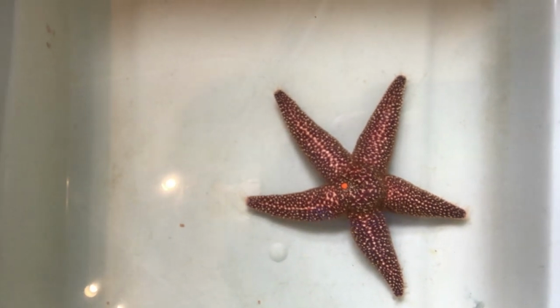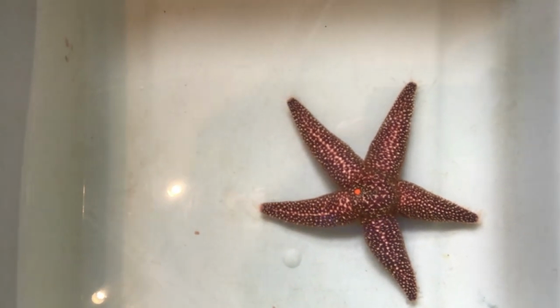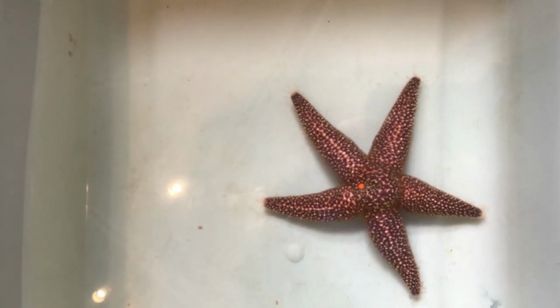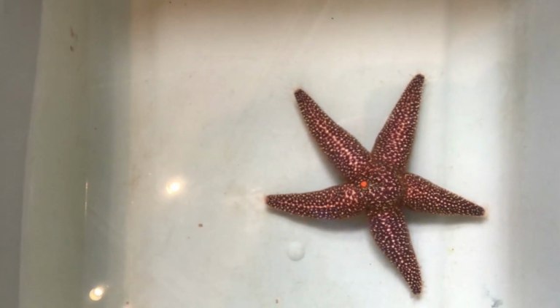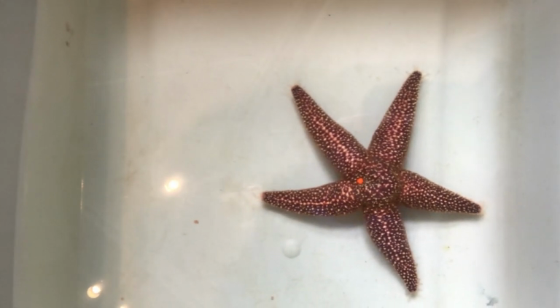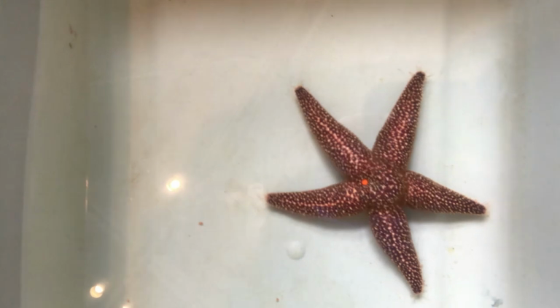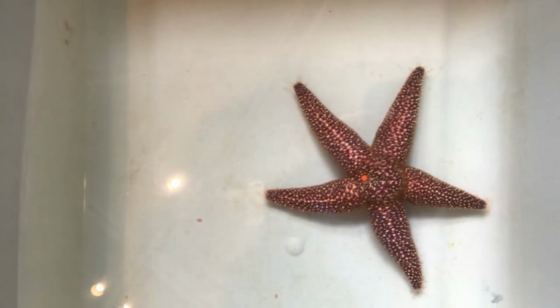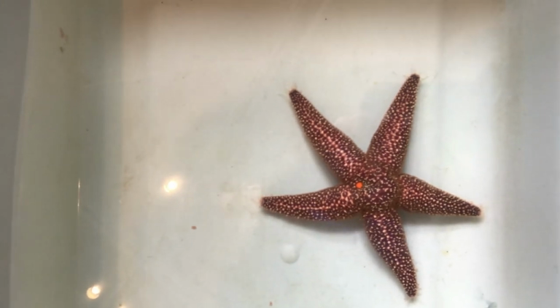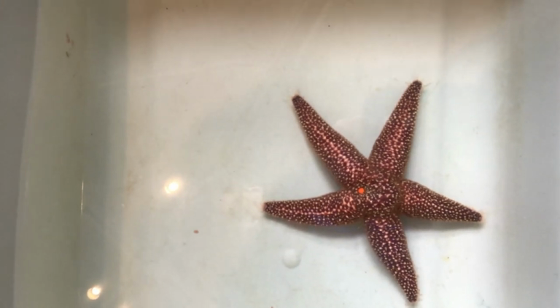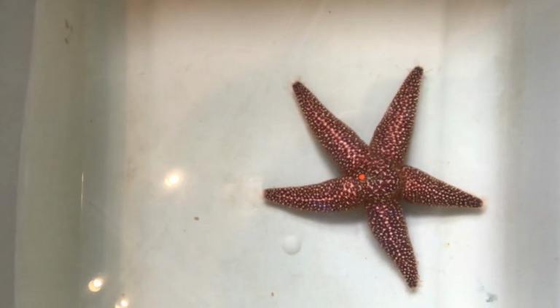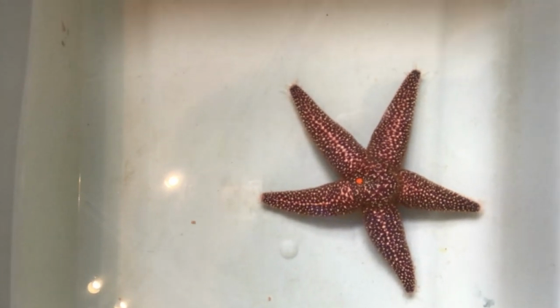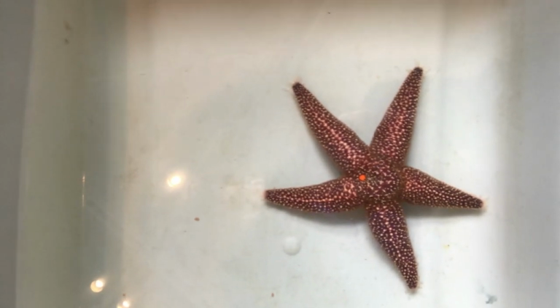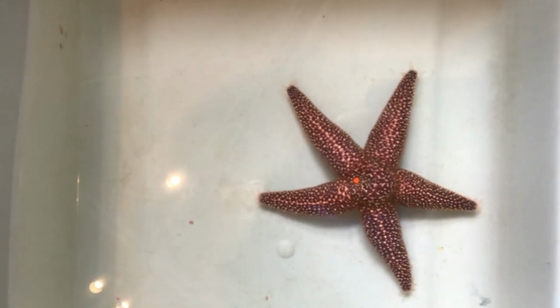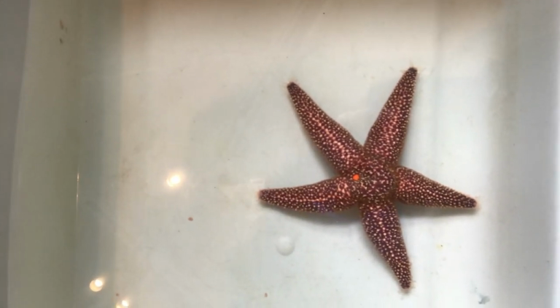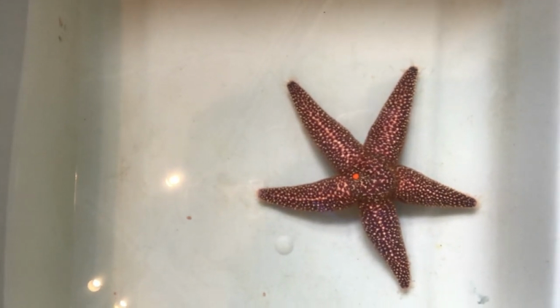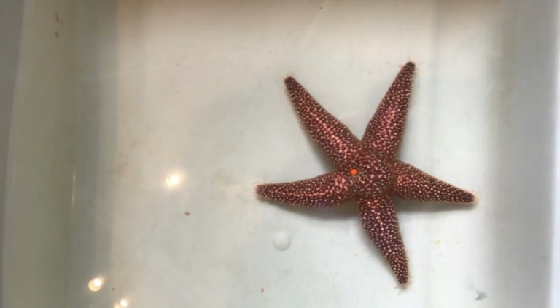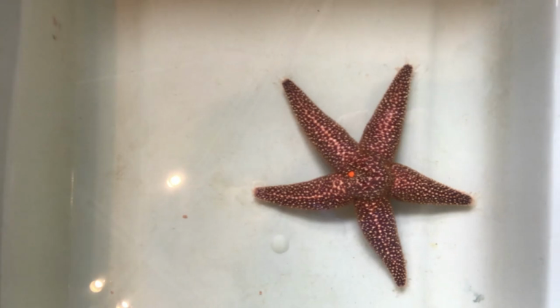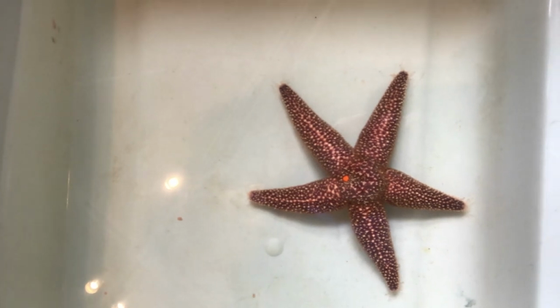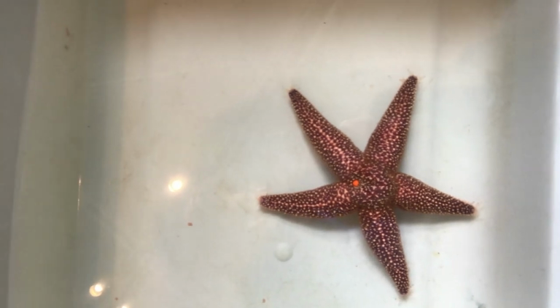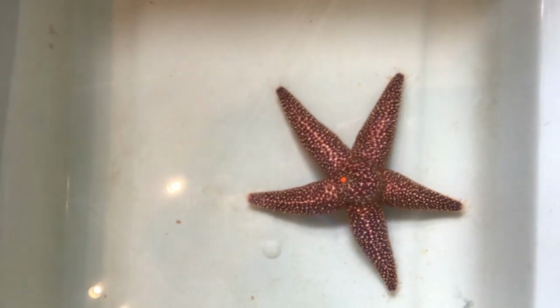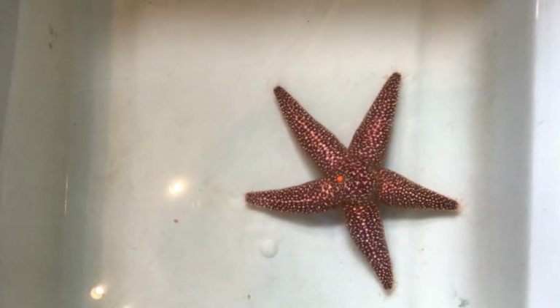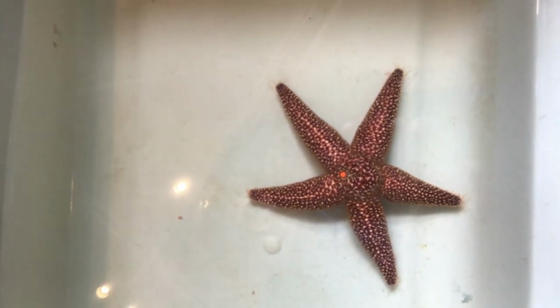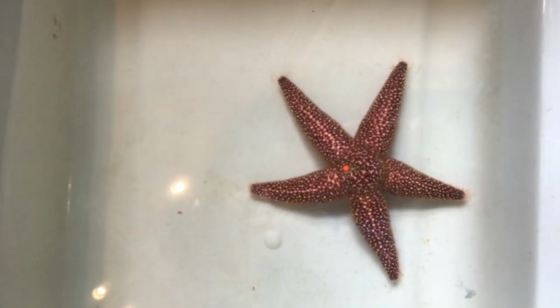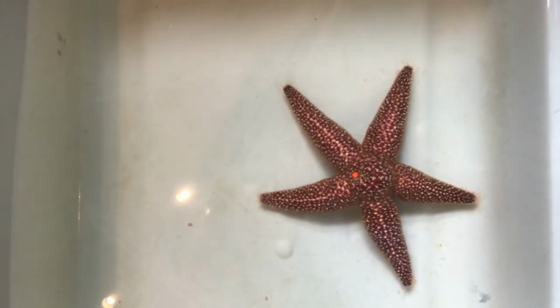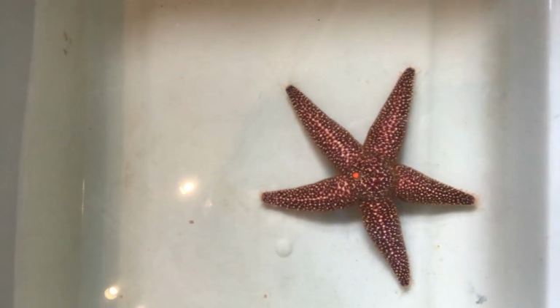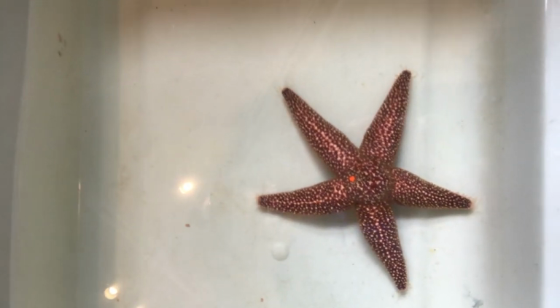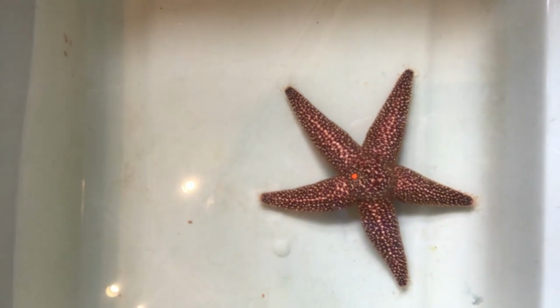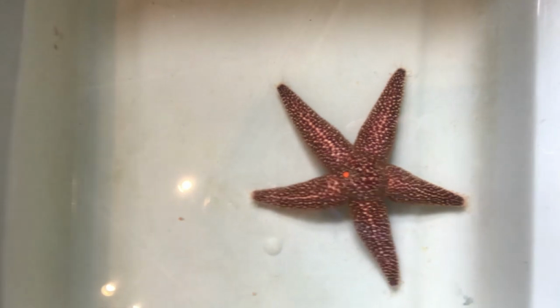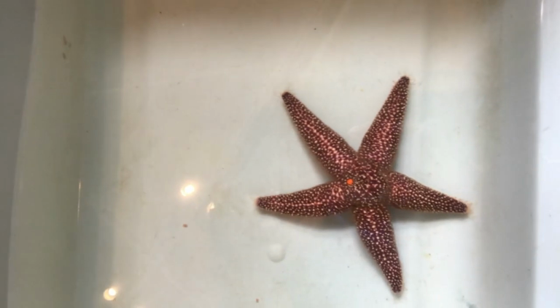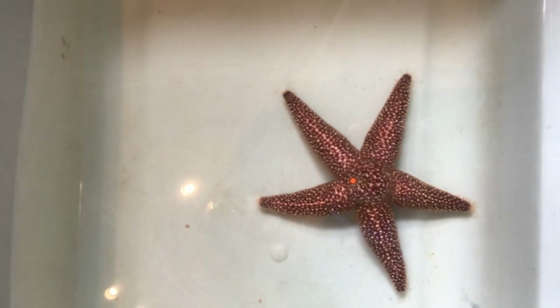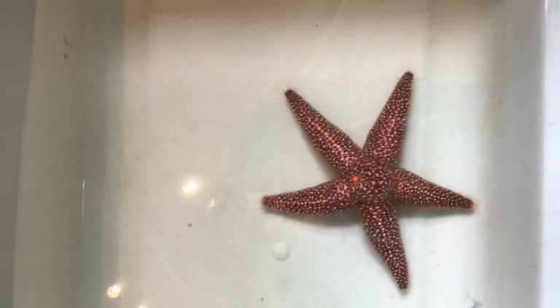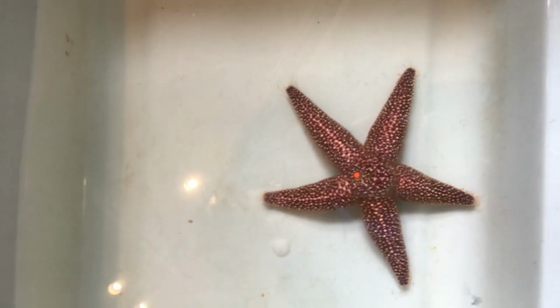You'll notice this sea star has five arms. Some sea stars have as many as 40 arms. There are about 2,000 species of sea stars in the world and they have some amazing adaptations.